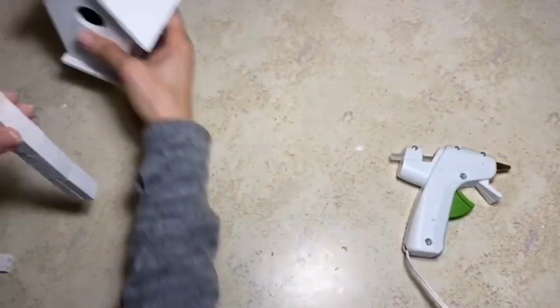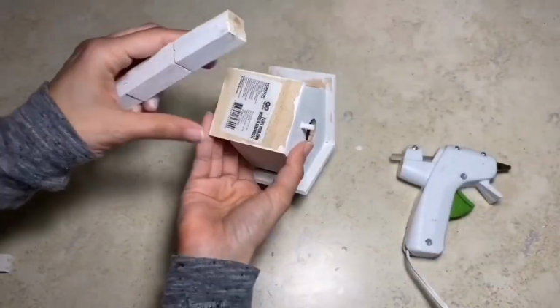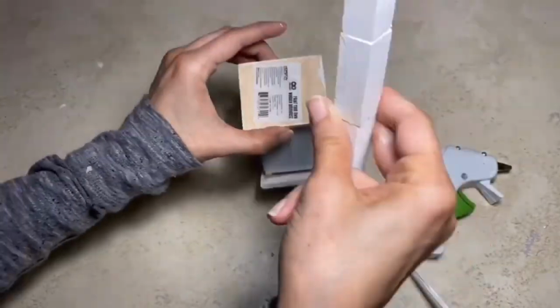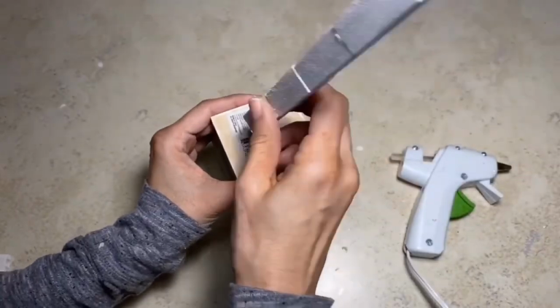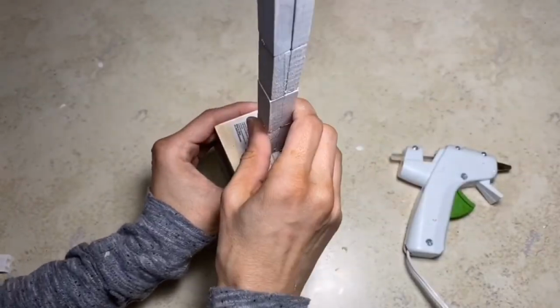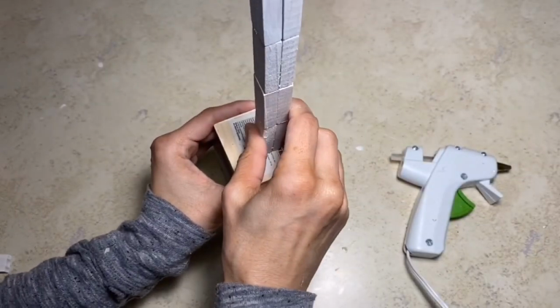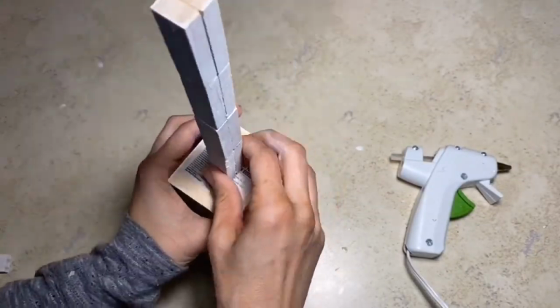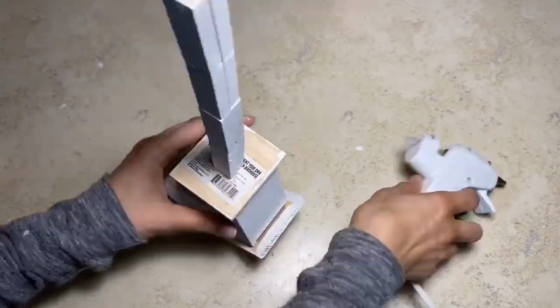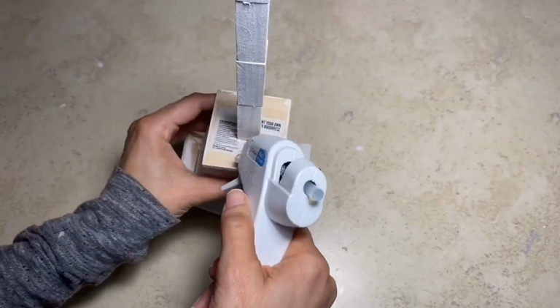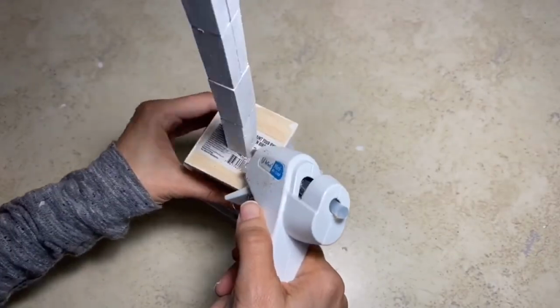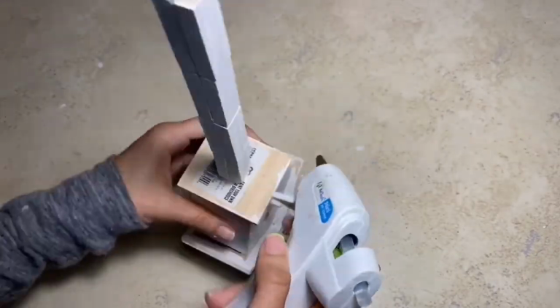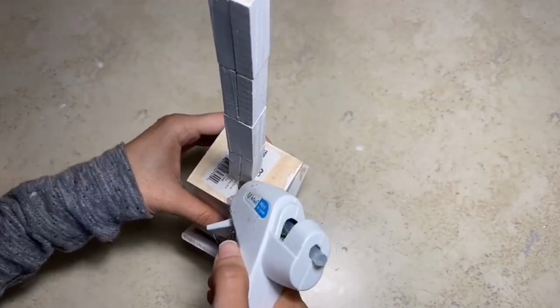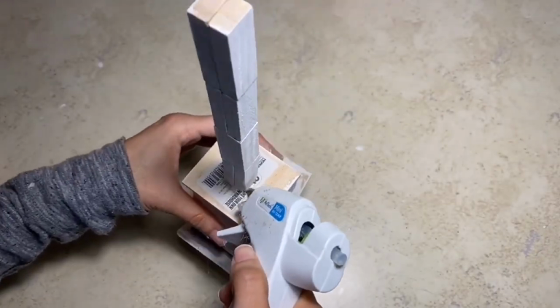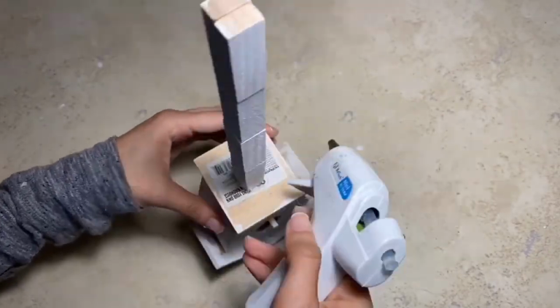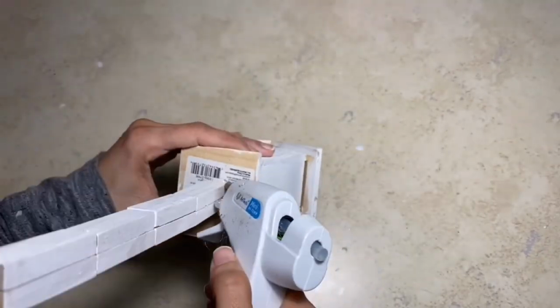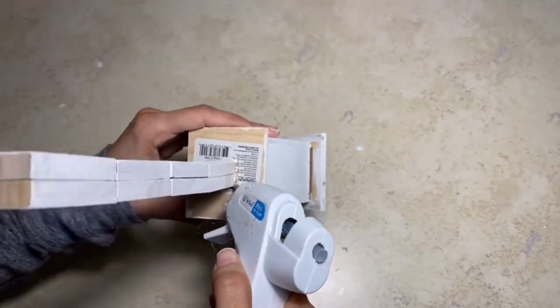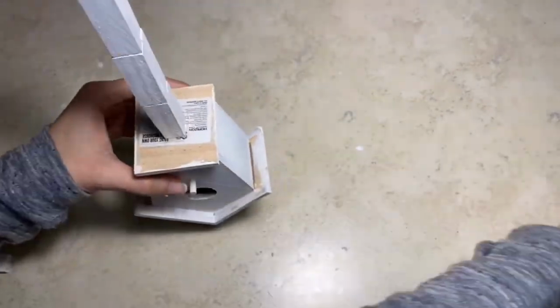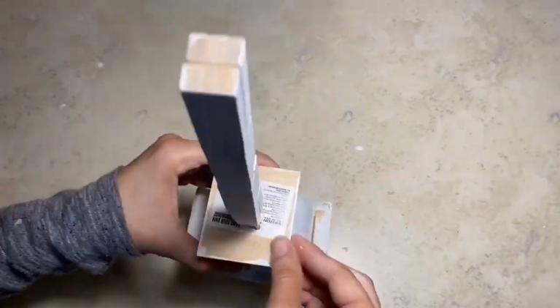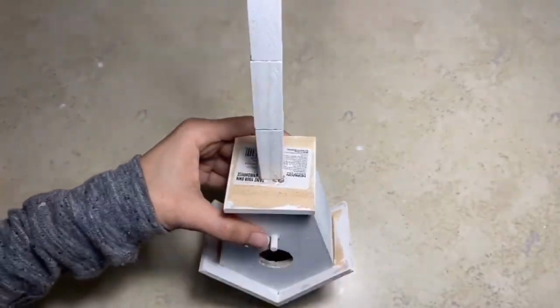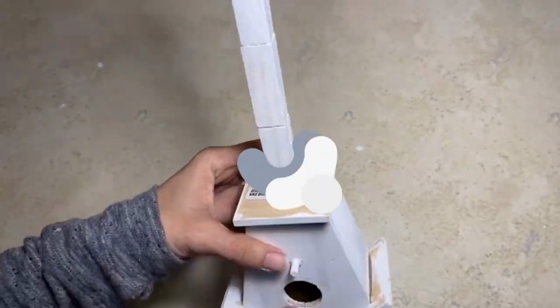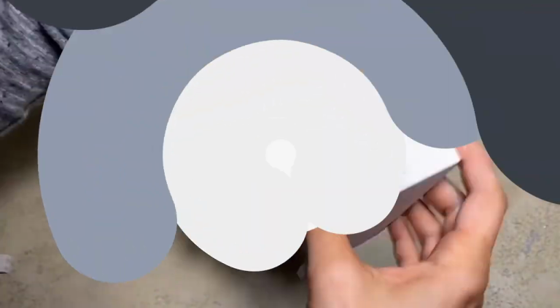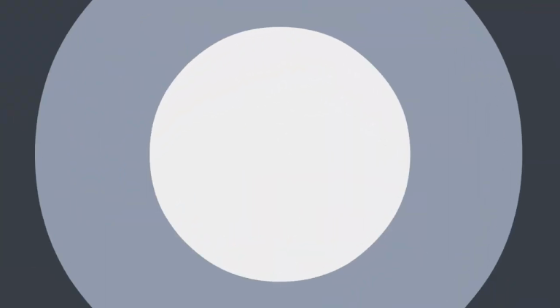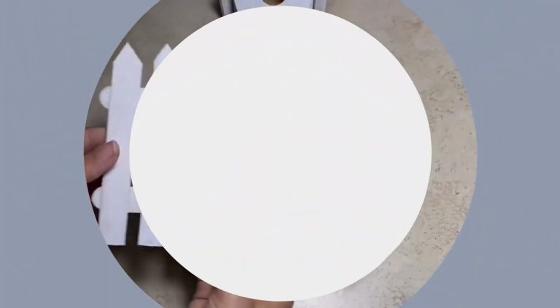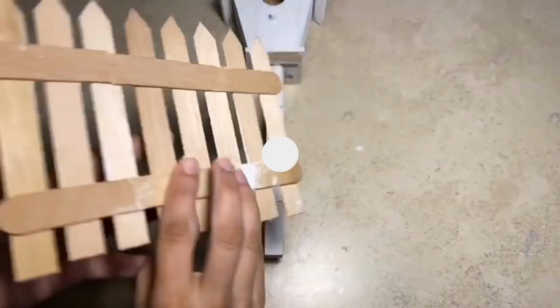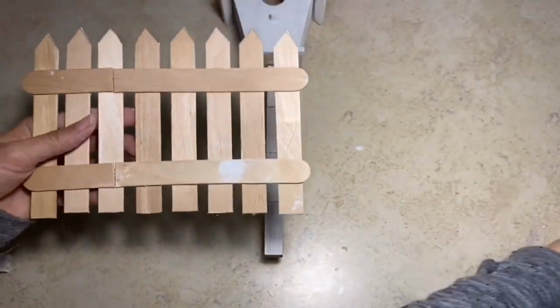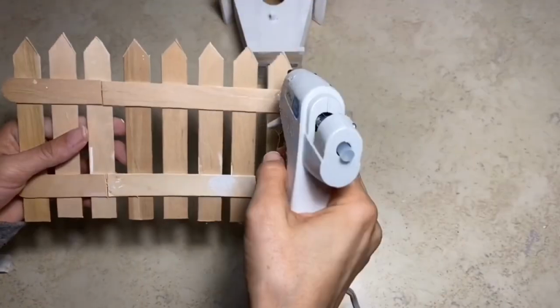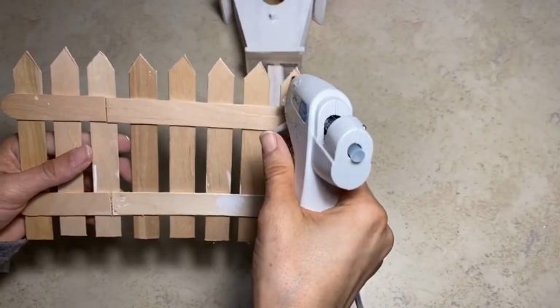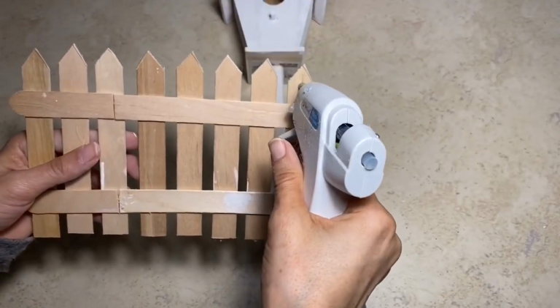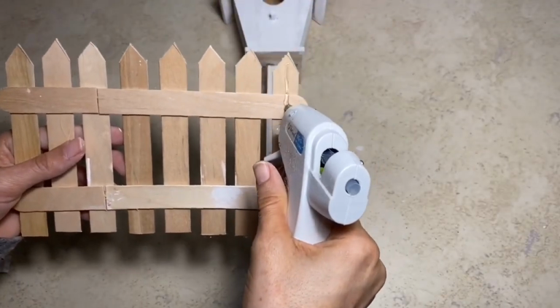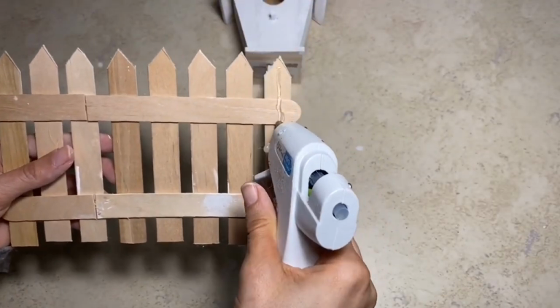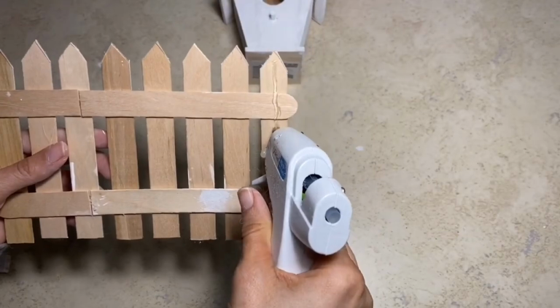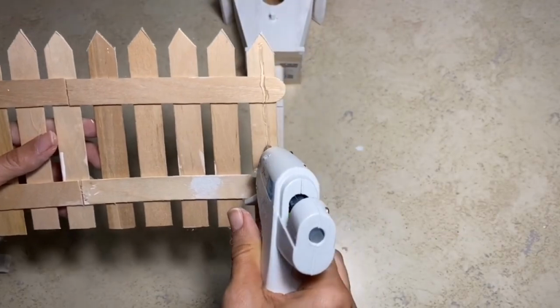Once that paint is fully dry, I'm just going to glue that to the center of the birdhouse, and once I have that securely in place, then I will glue the picket fence that we made to the front of the stand for the birdhouse.